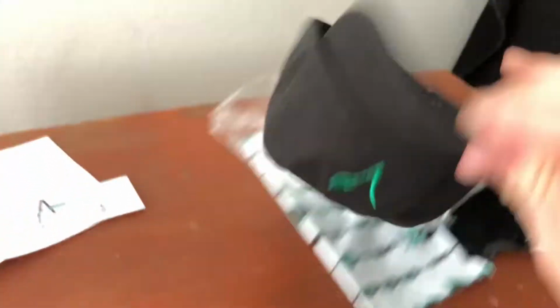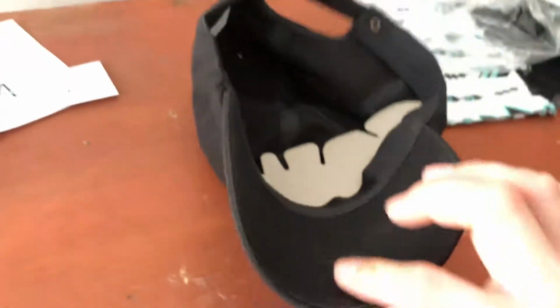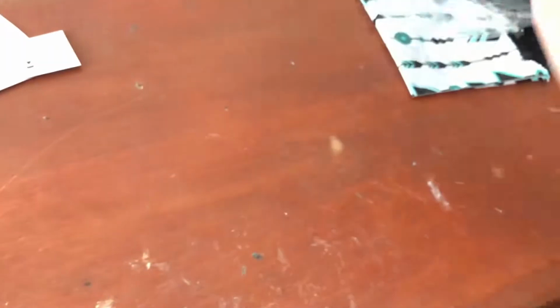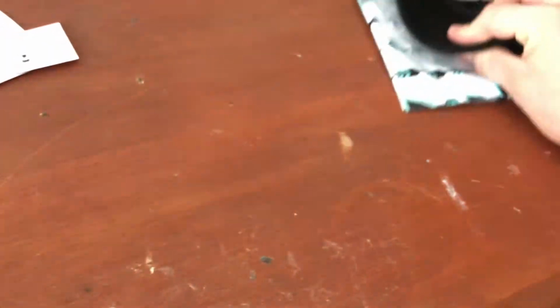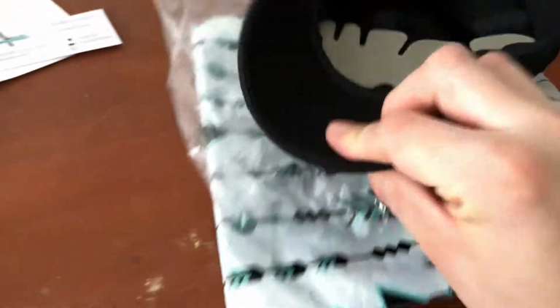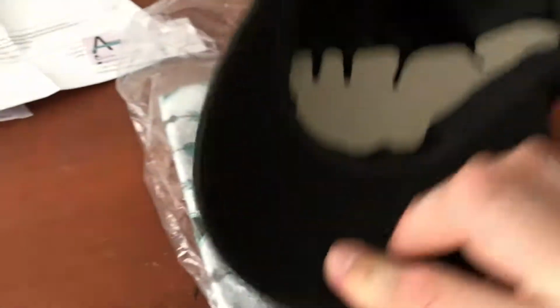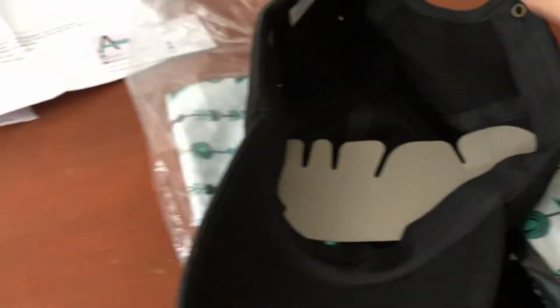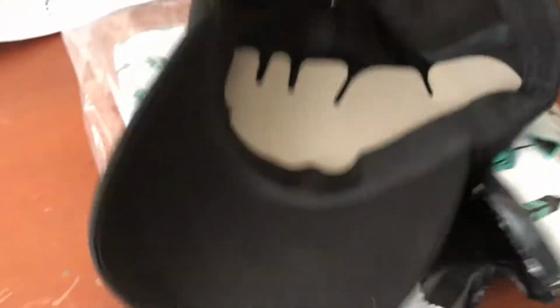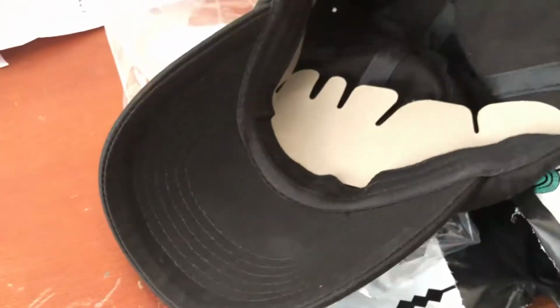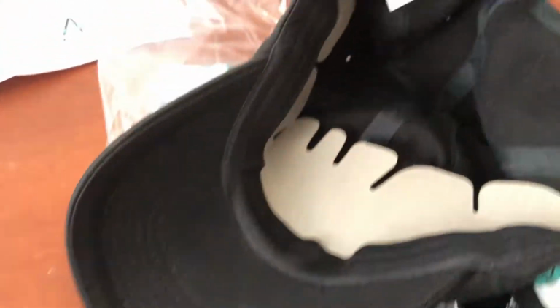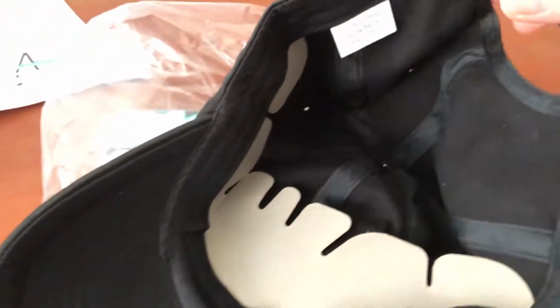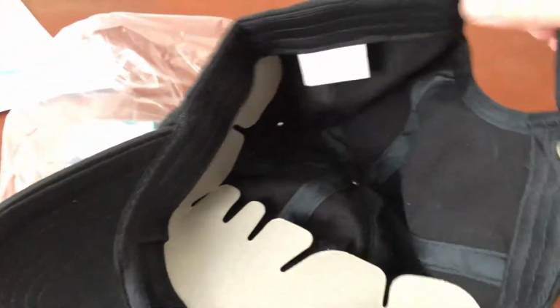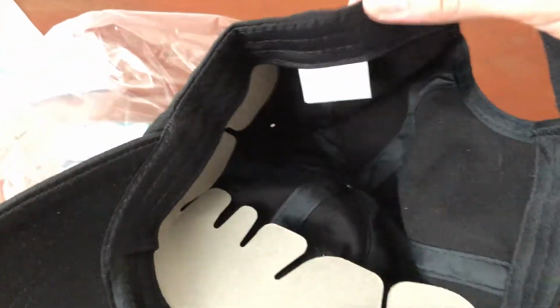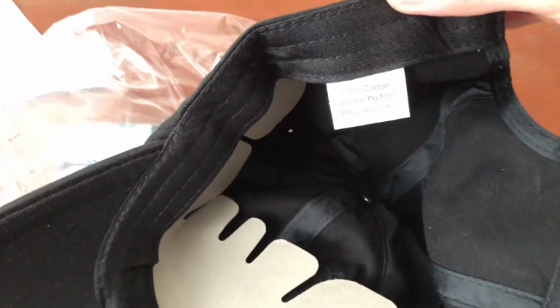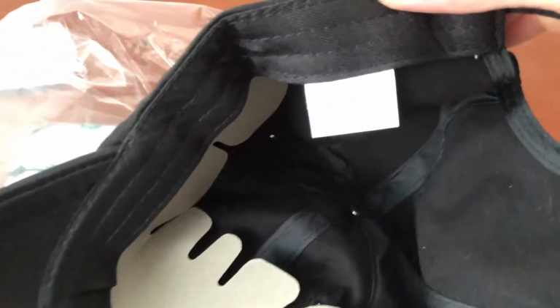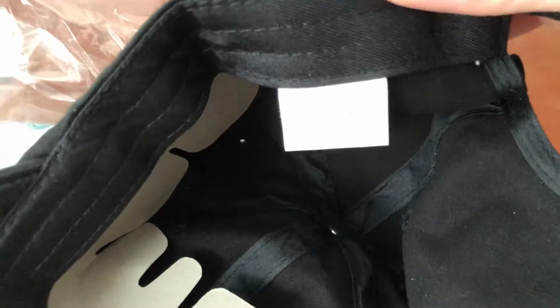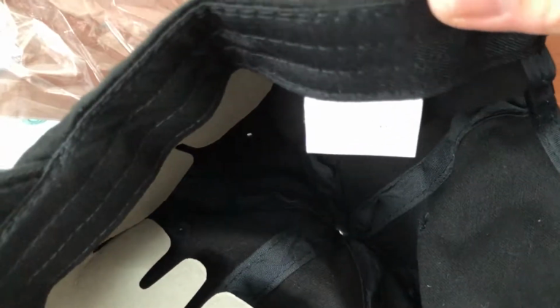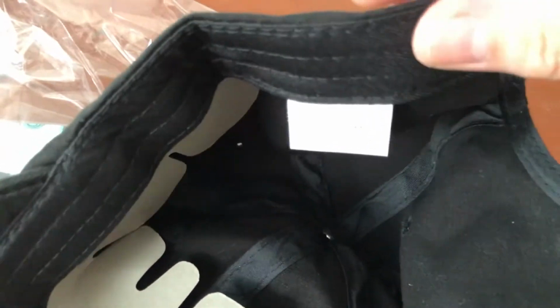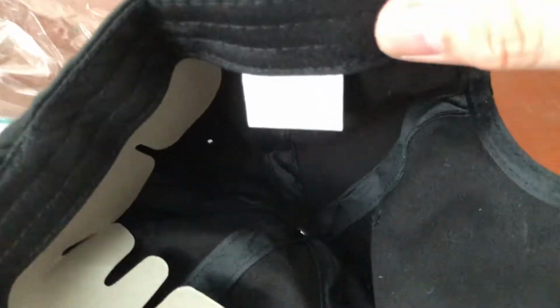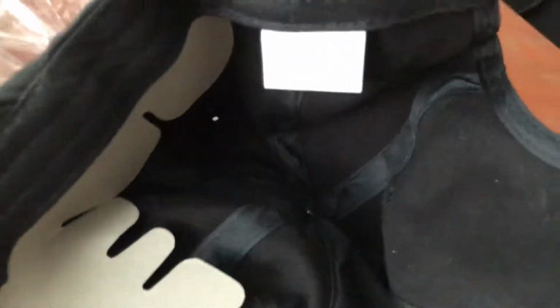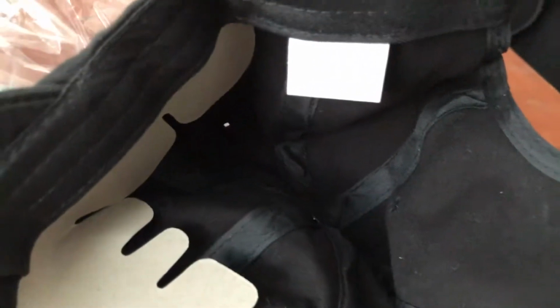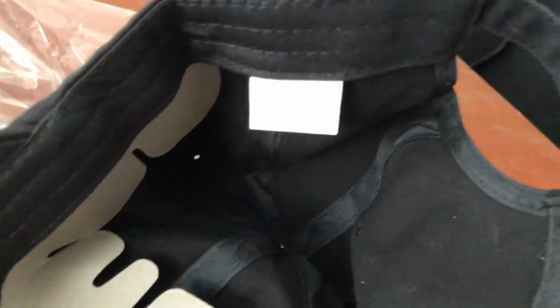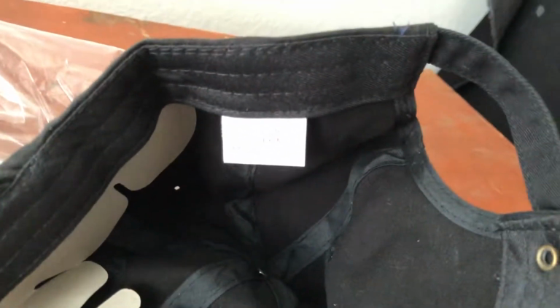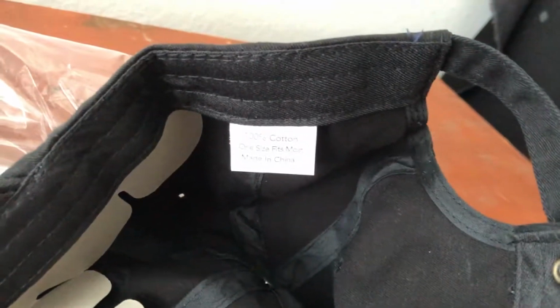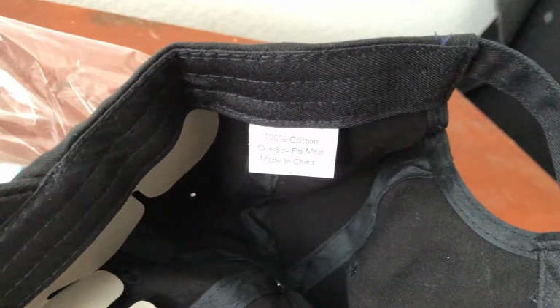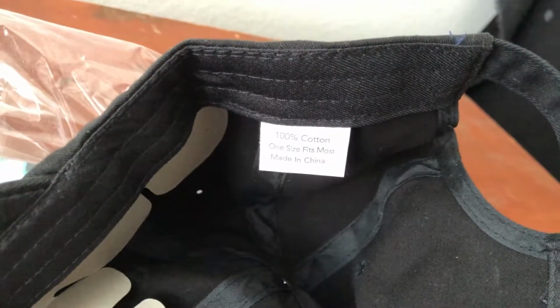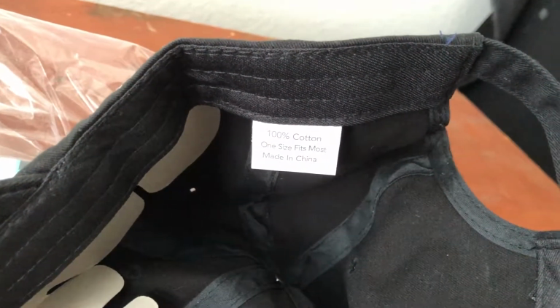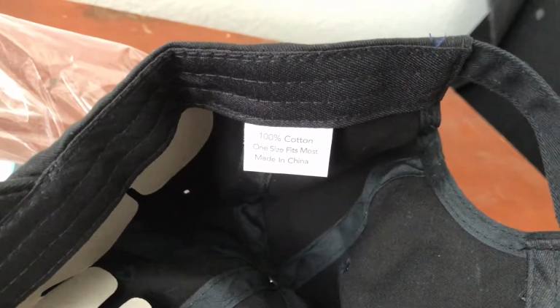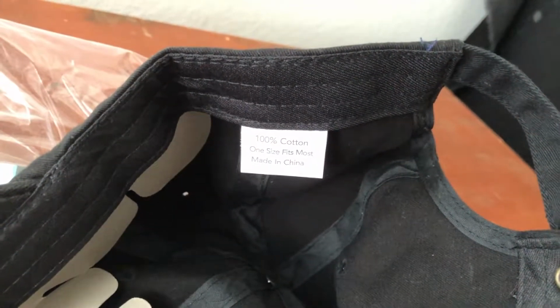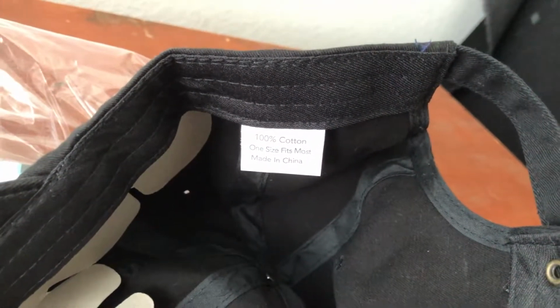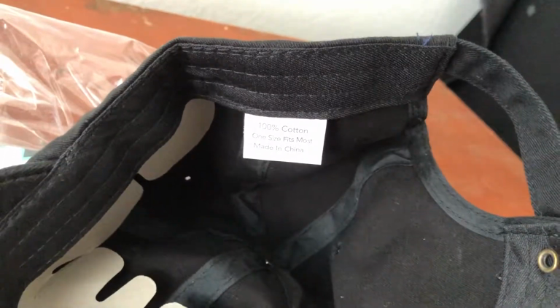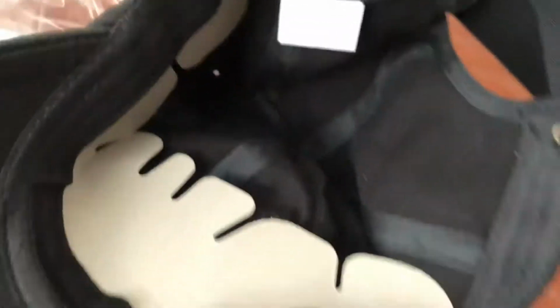We'll look at the inside too. Trying to zoom in here — made from 100% cotton.